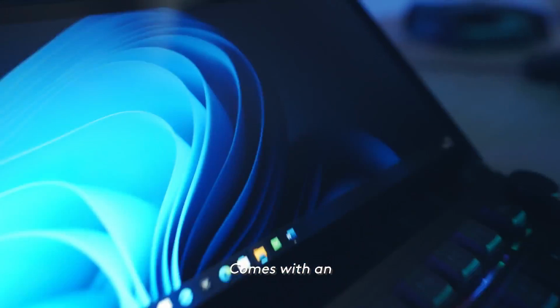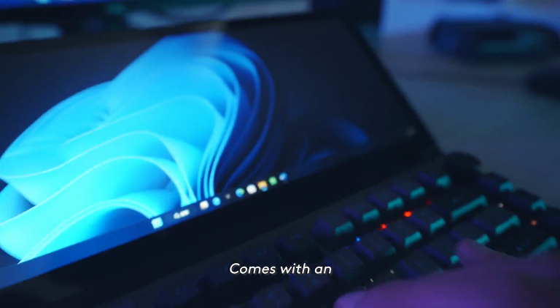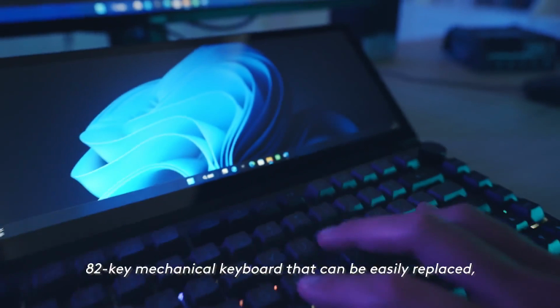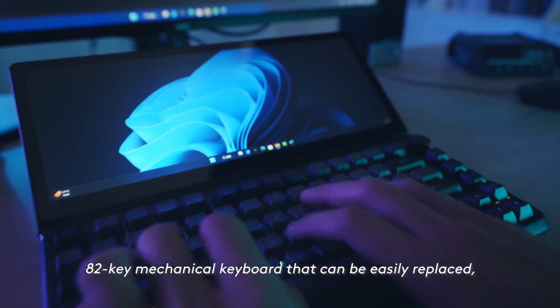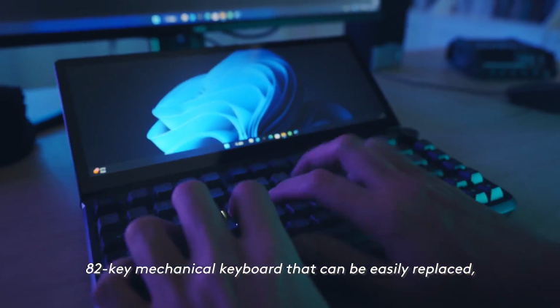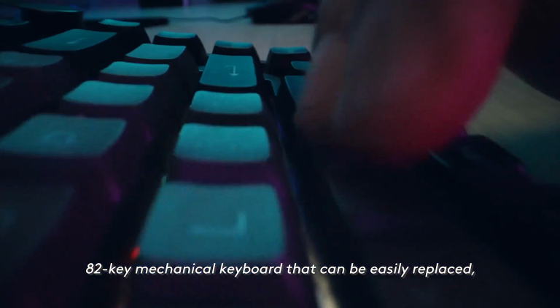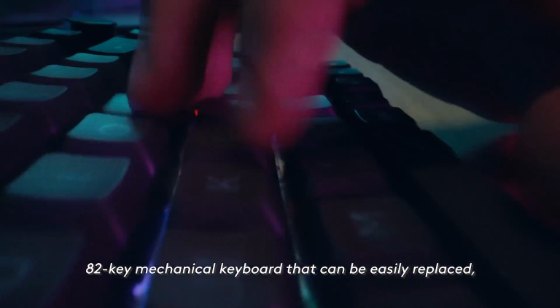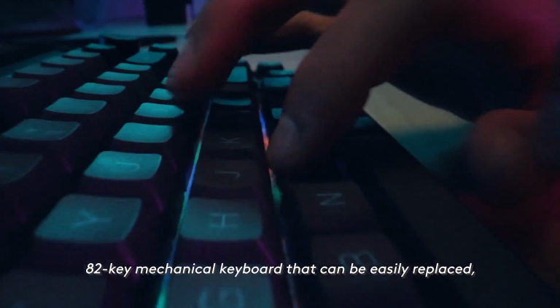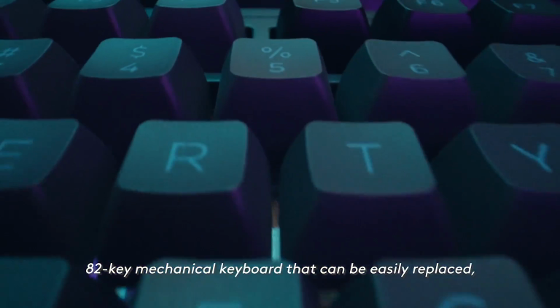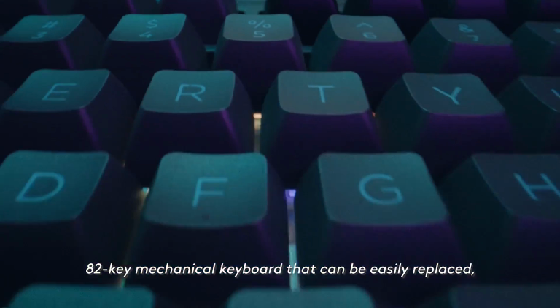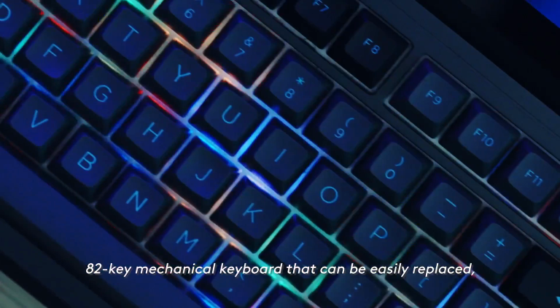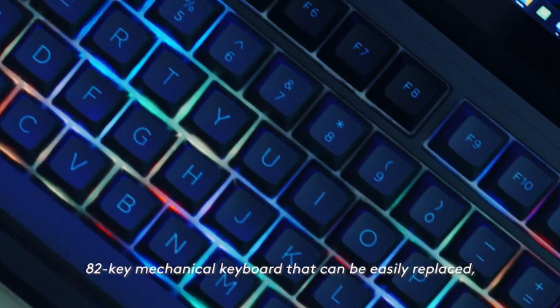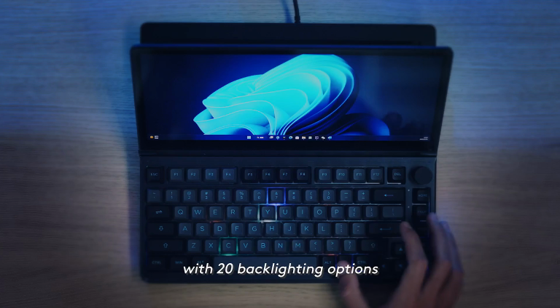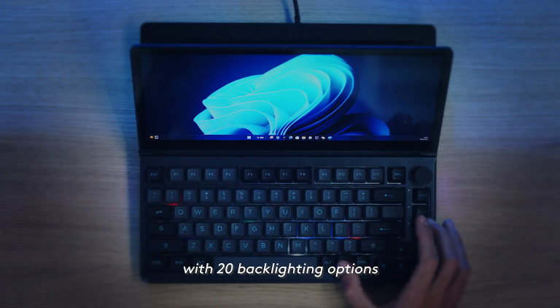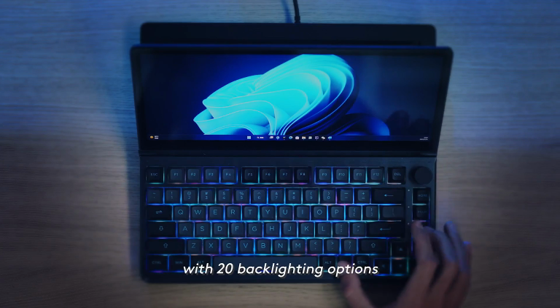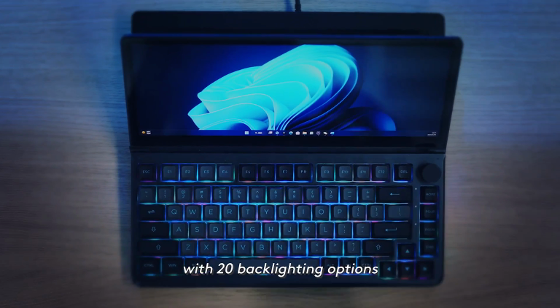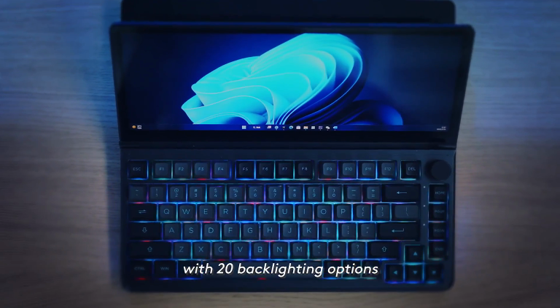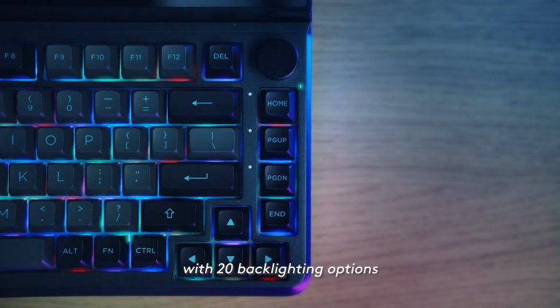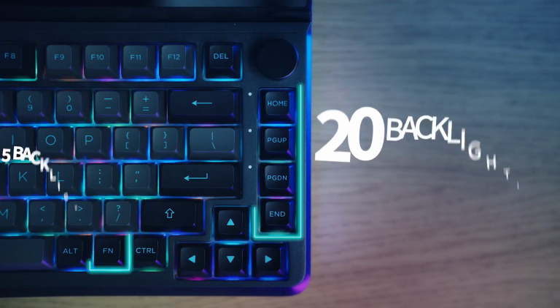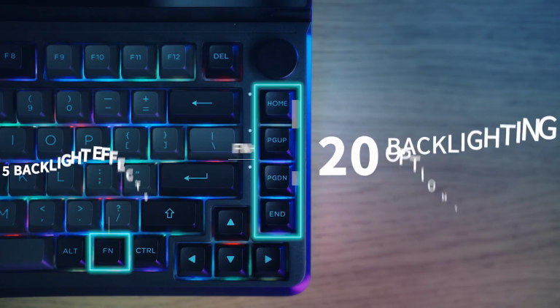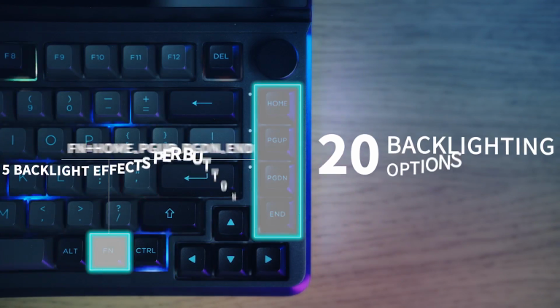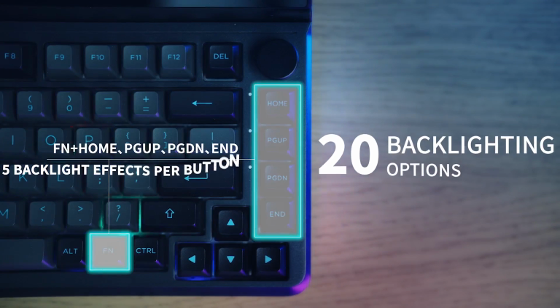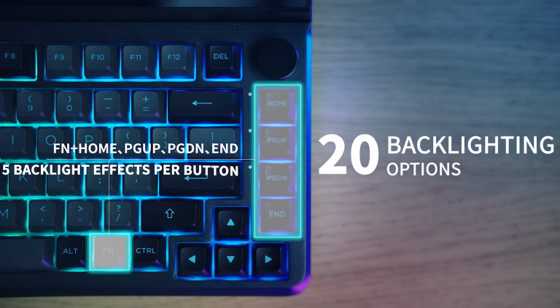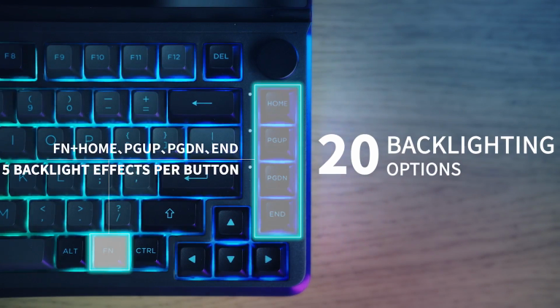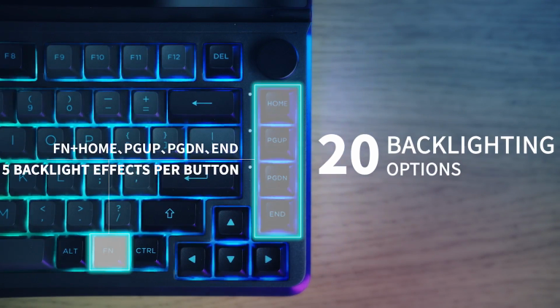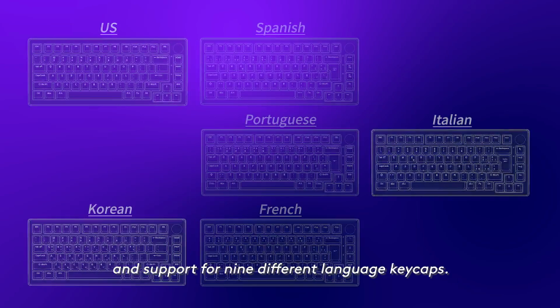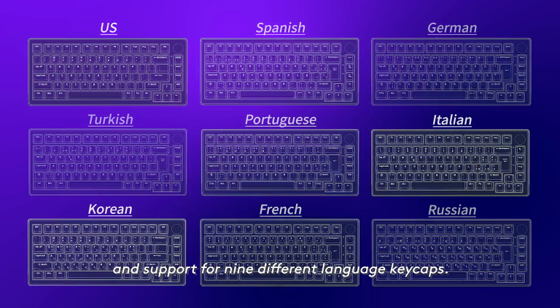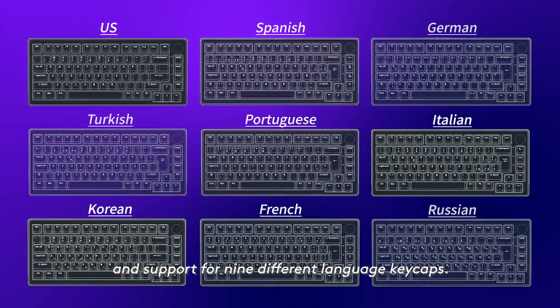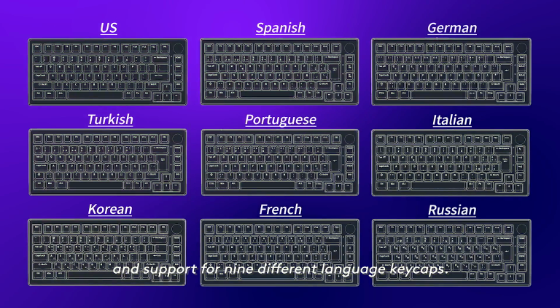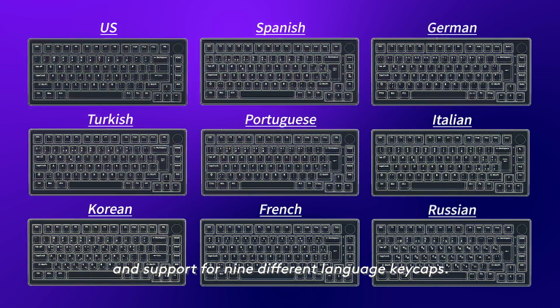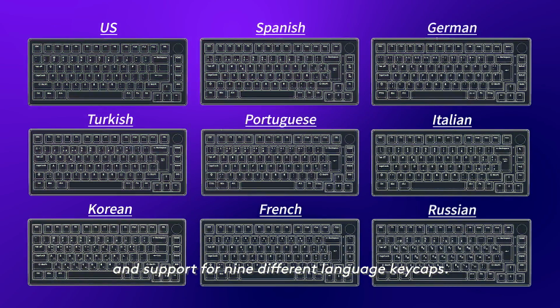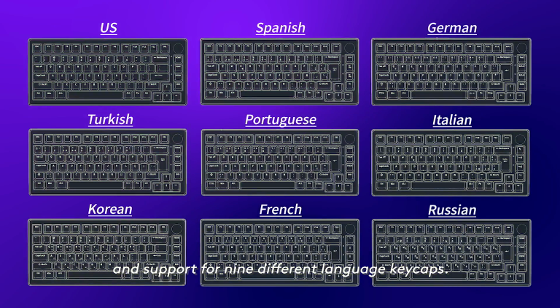Comes with an 82-key mechanical keyboard that can be easily replaced with 20 backlighting options and support for nine different language keycaps.